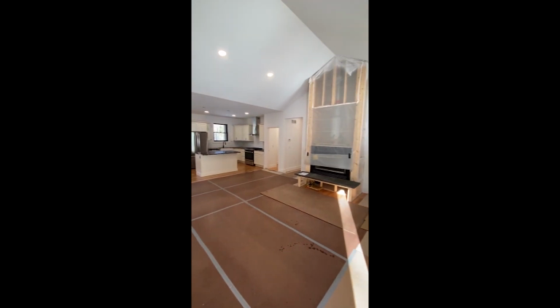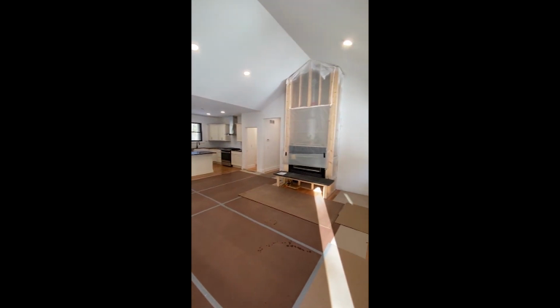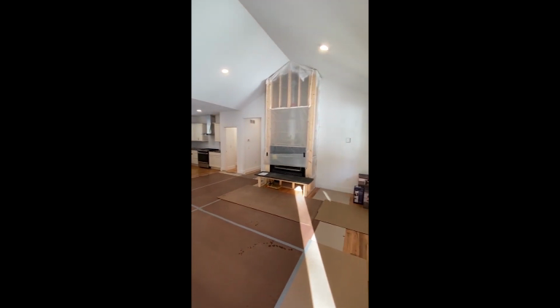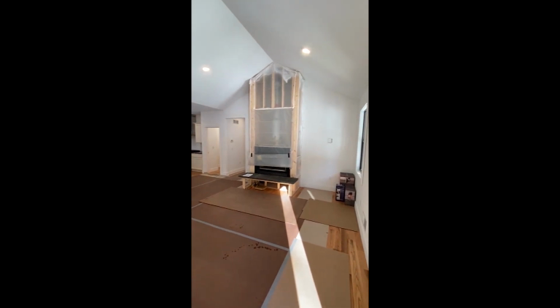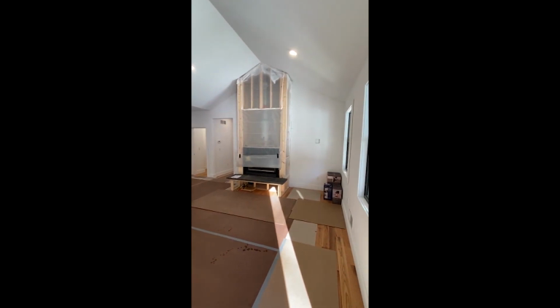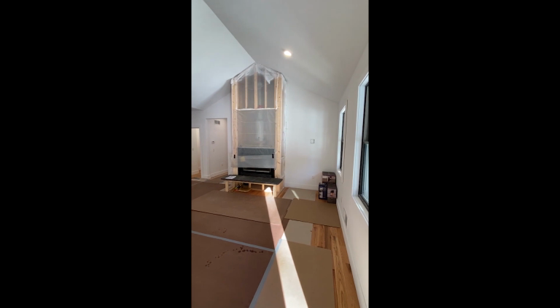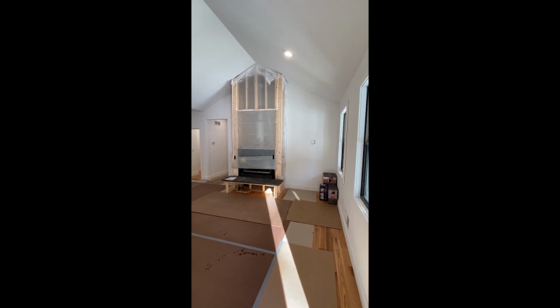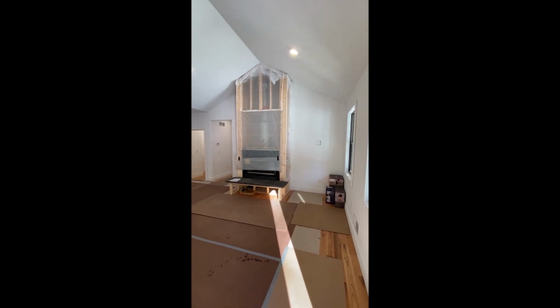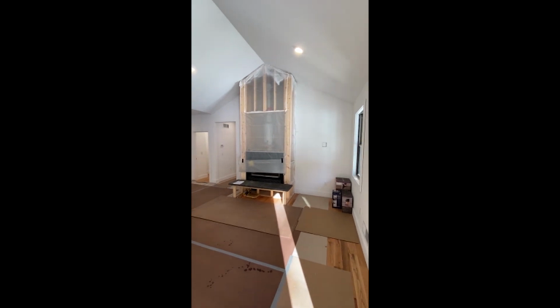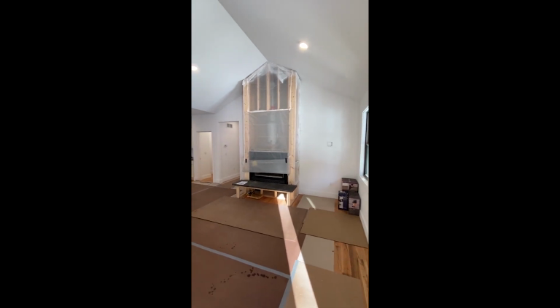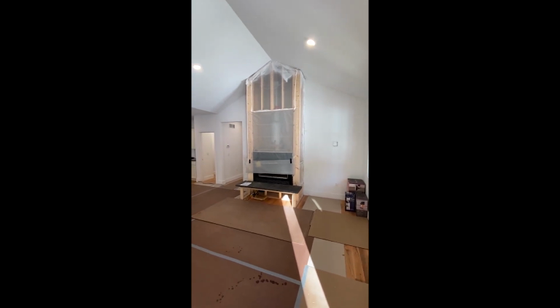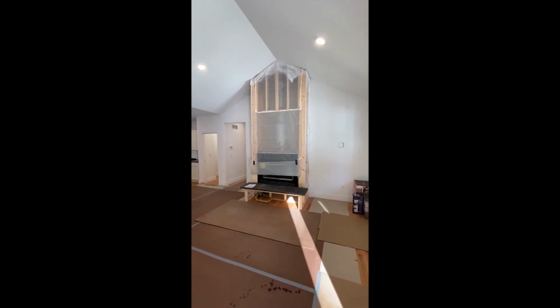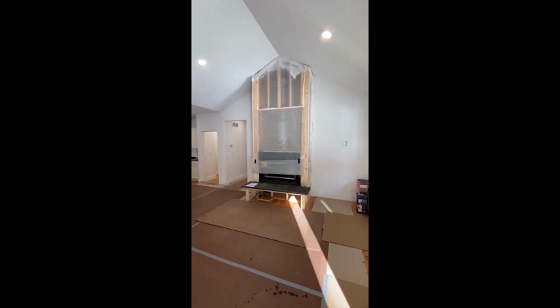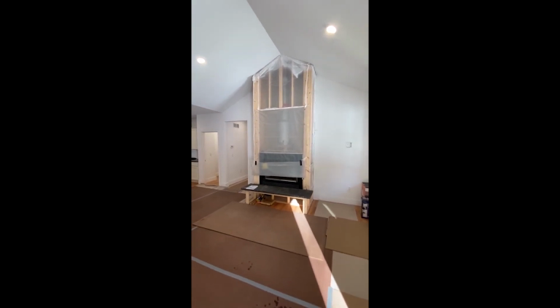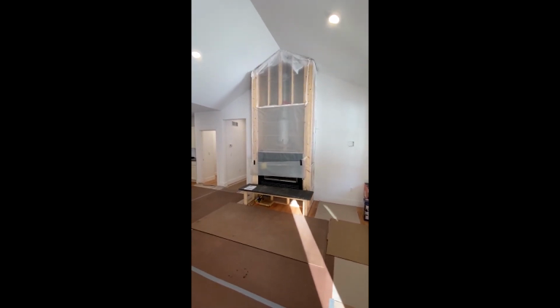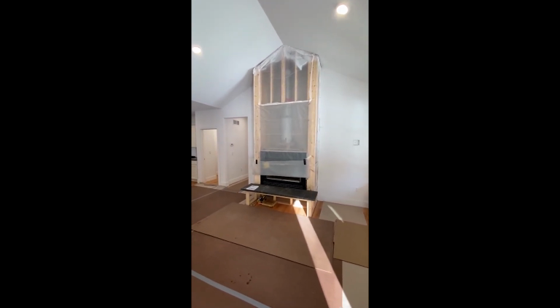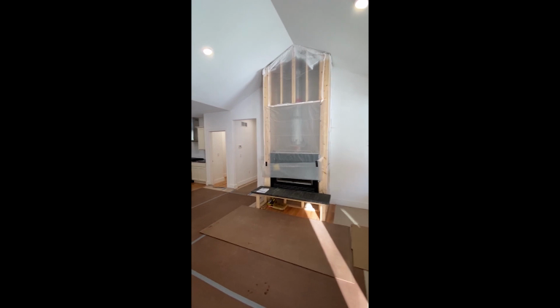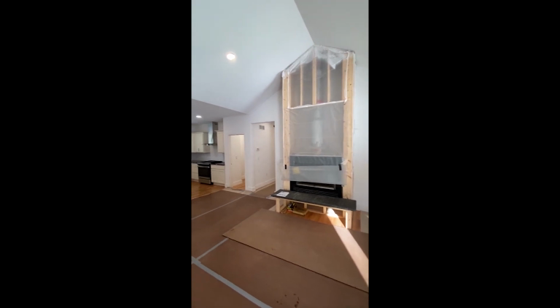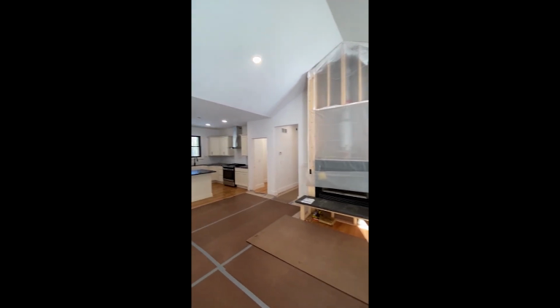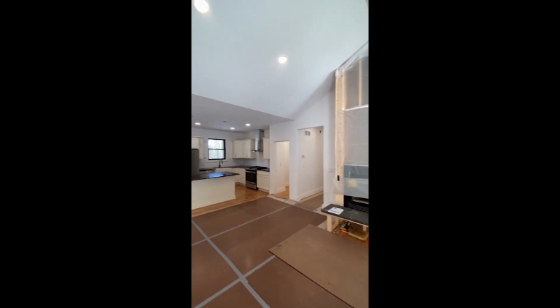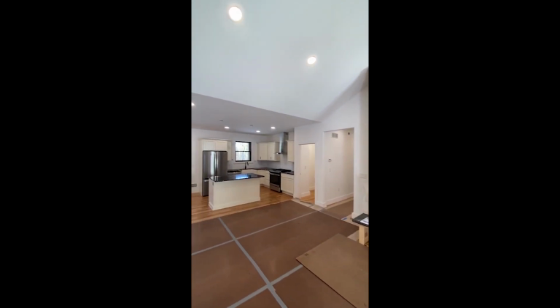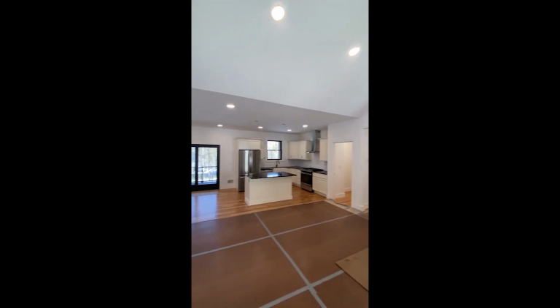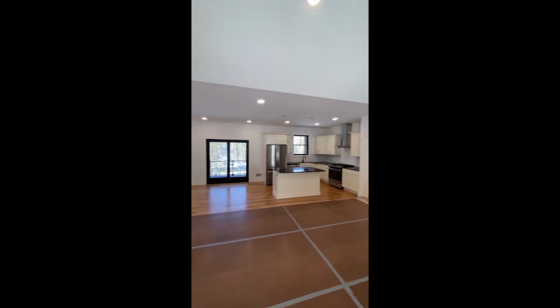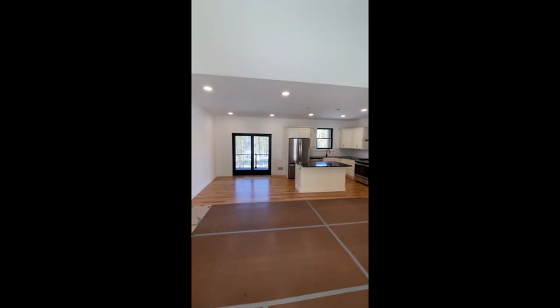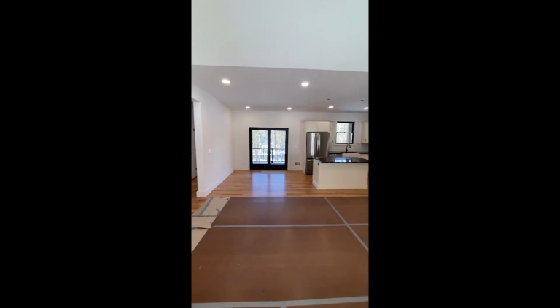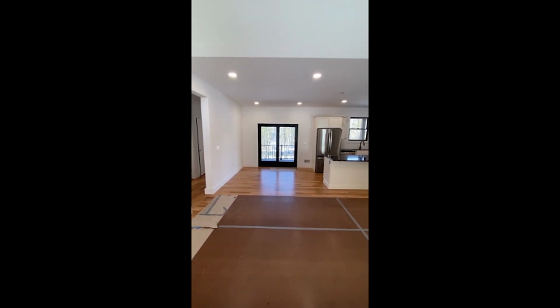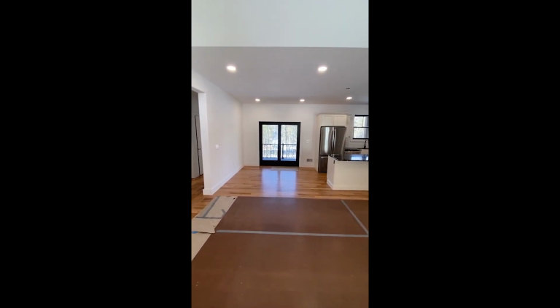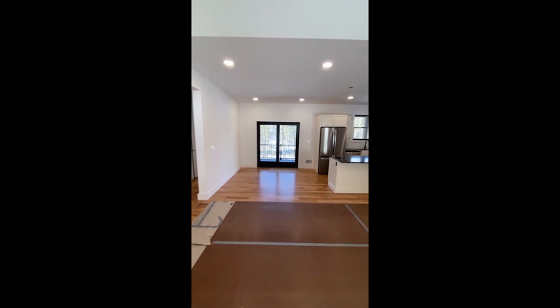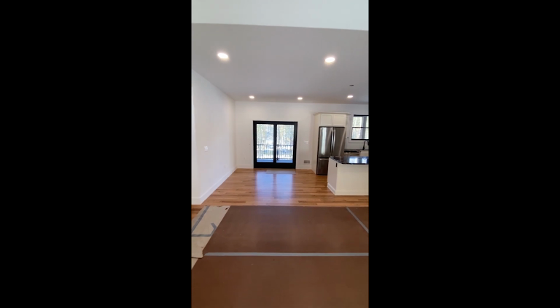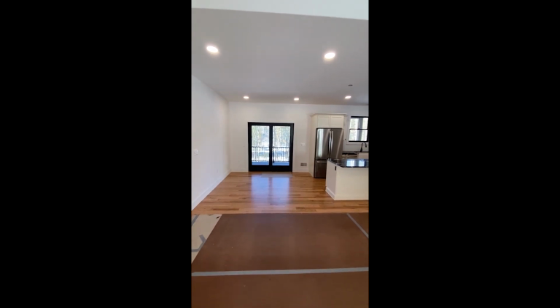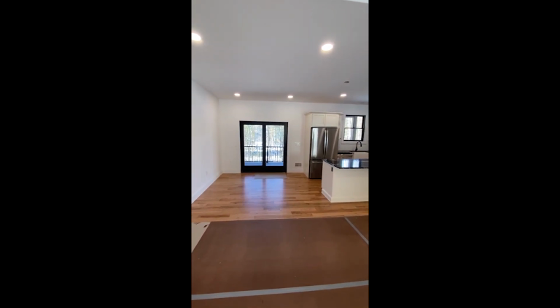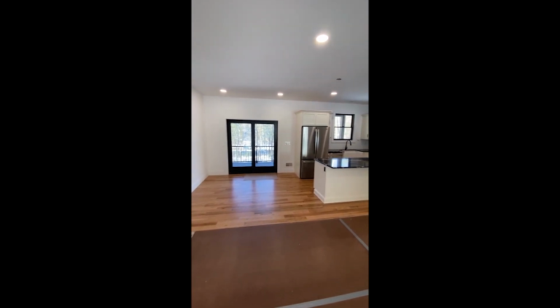This is a great room — a spacious room with a floor-to-ceiling fireplace that will be finished in wood and stone, cathedral ceilings, and a kitchen and dining area.